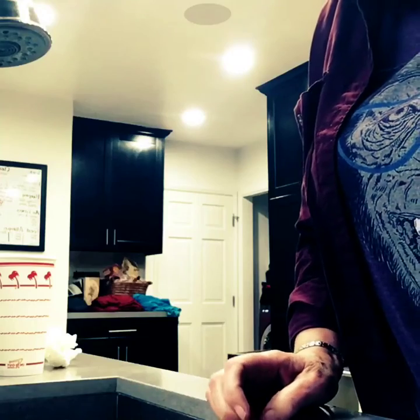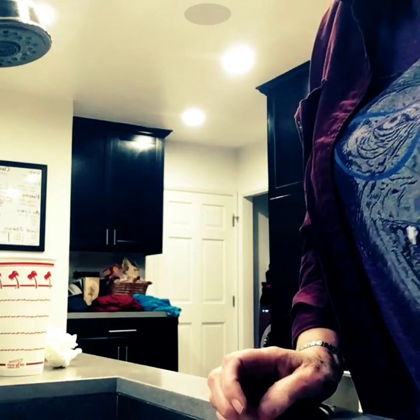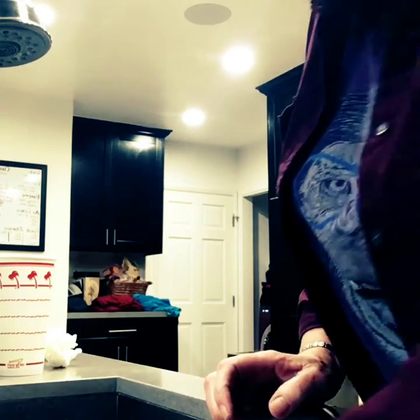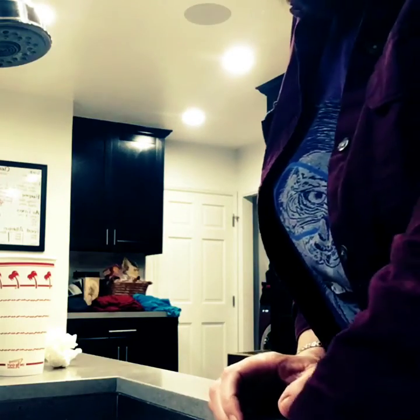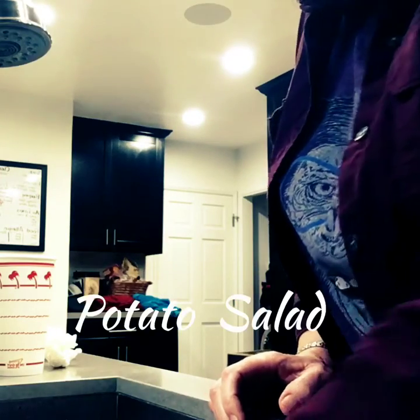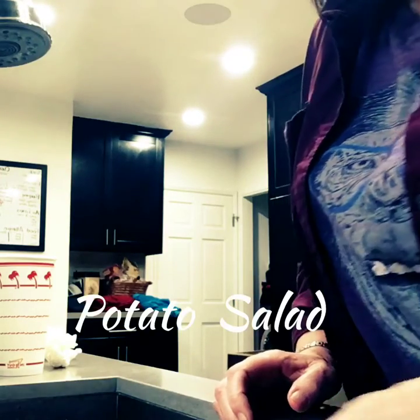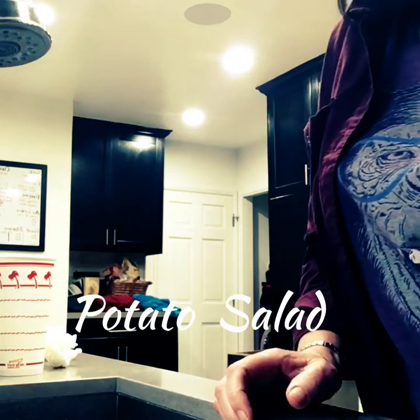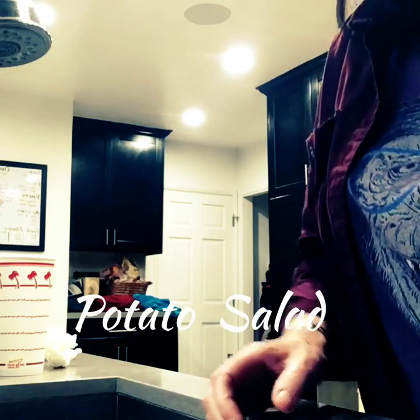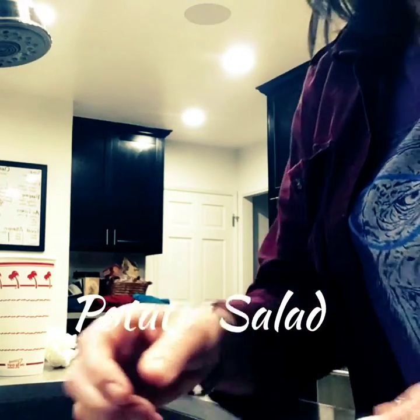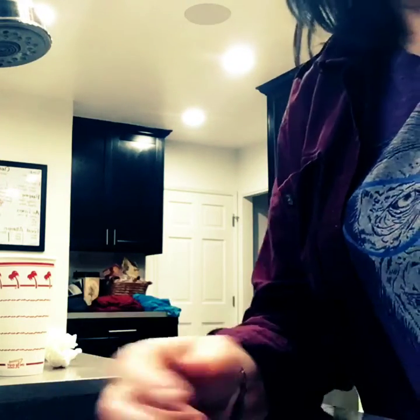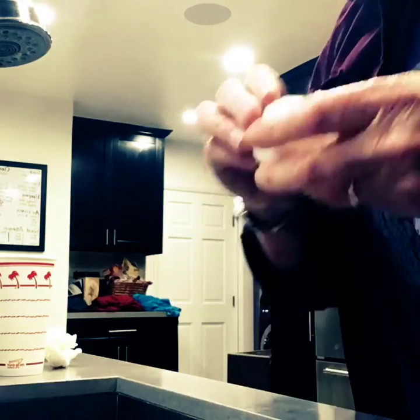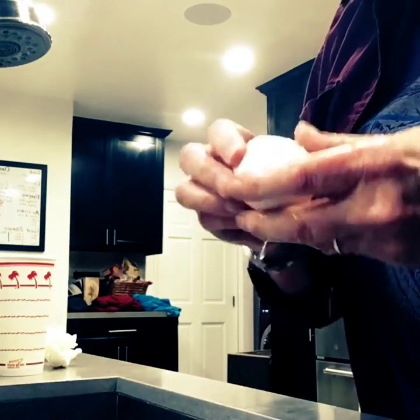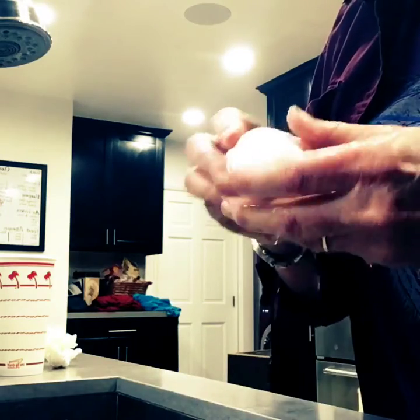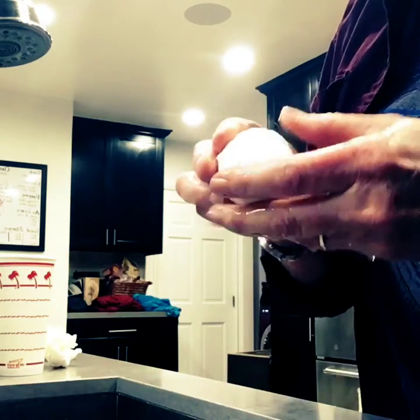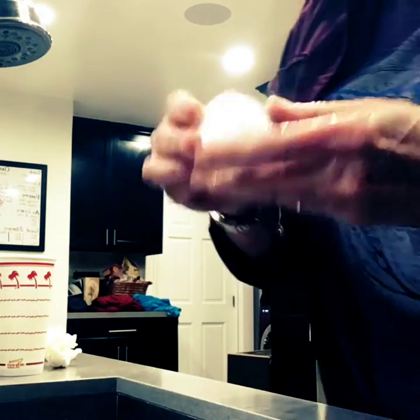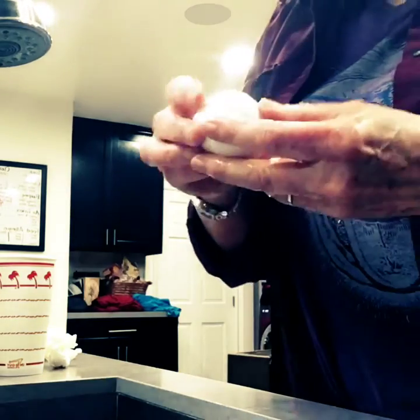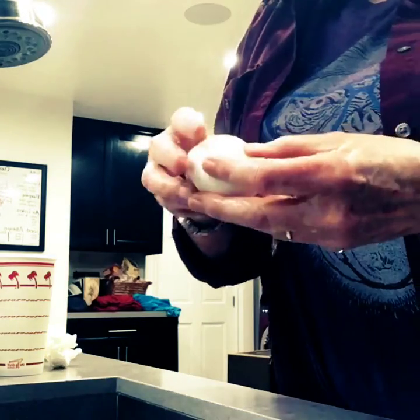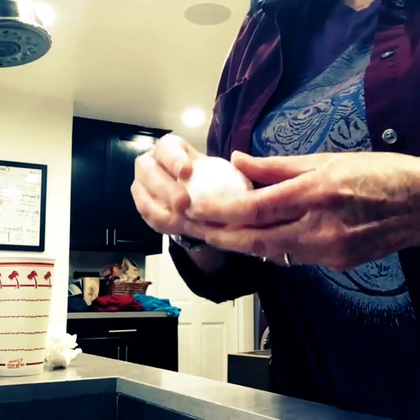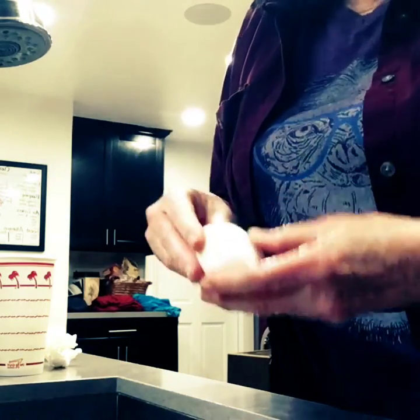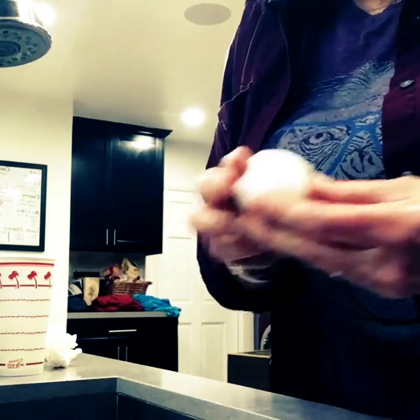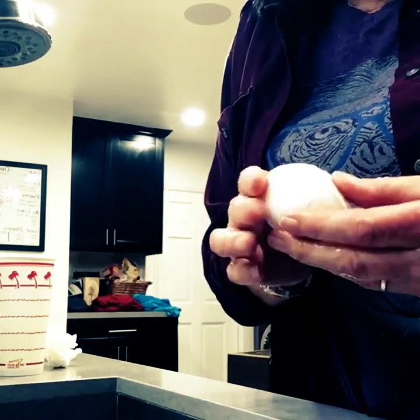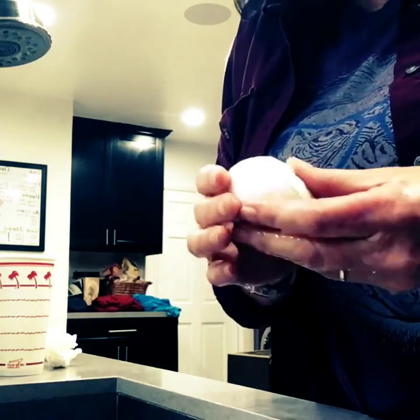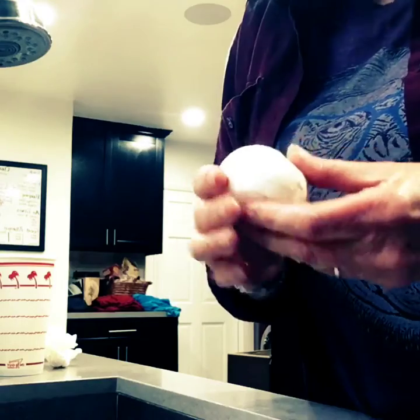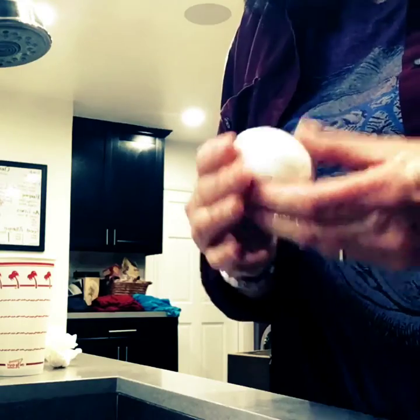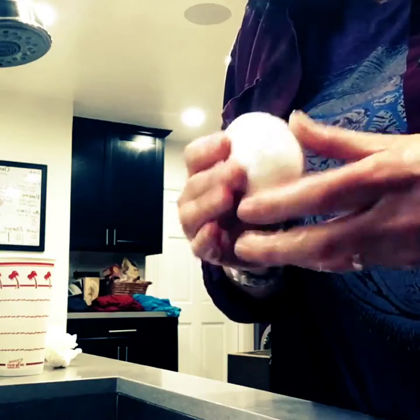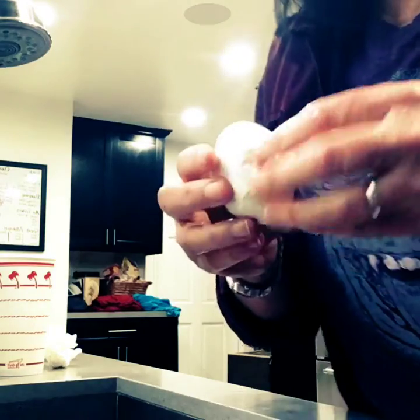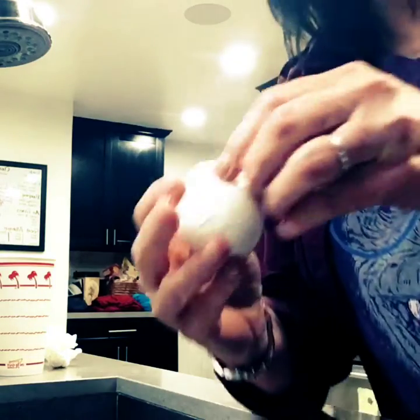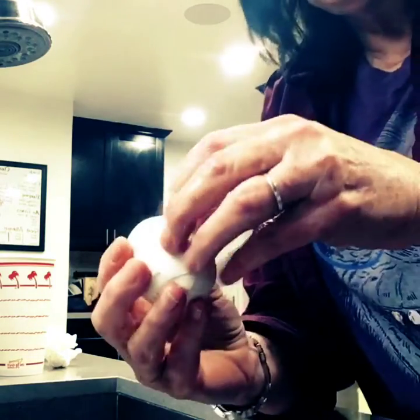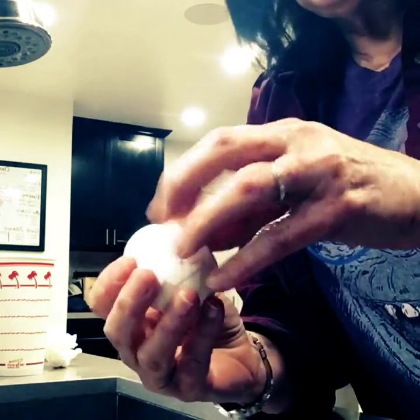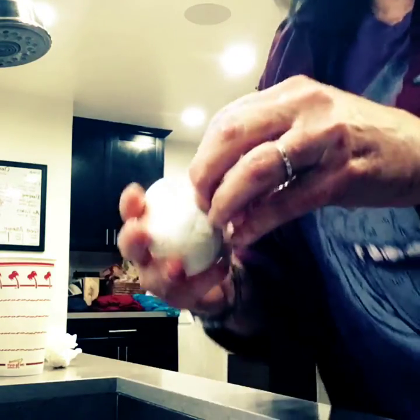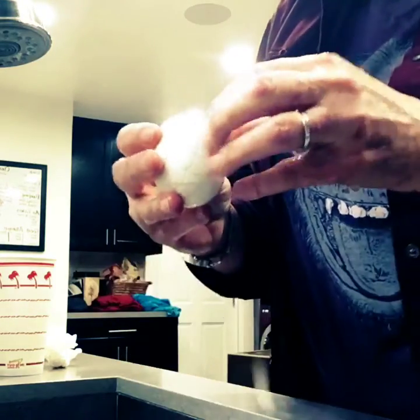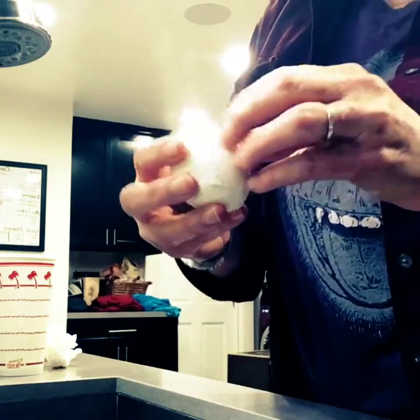I'm going to show you how to make potato salad. And here's a horrible egg. I have seven horrible eggs, and I peel them.